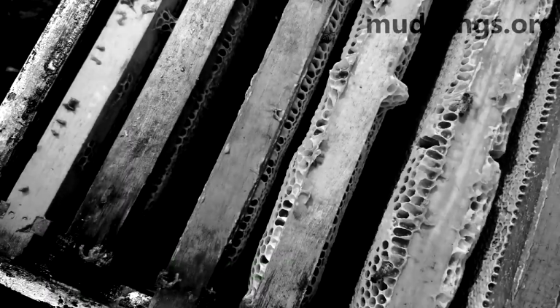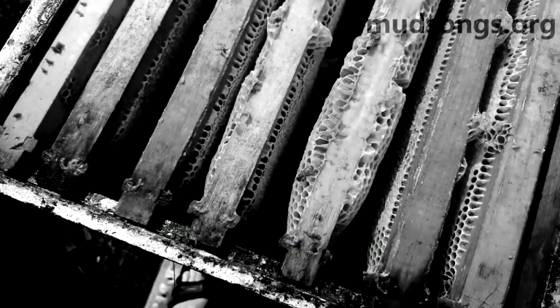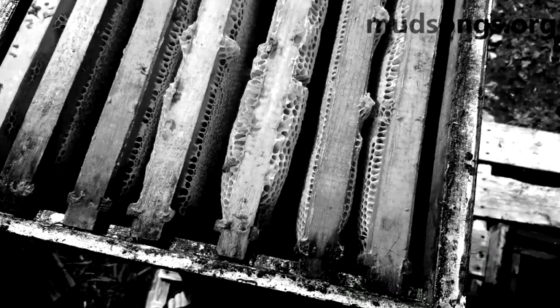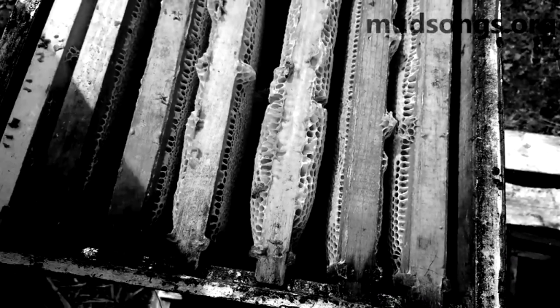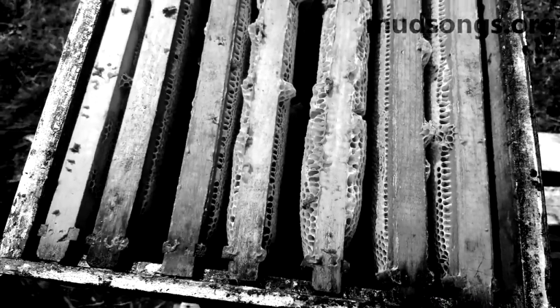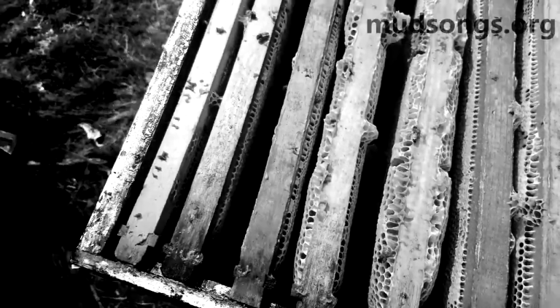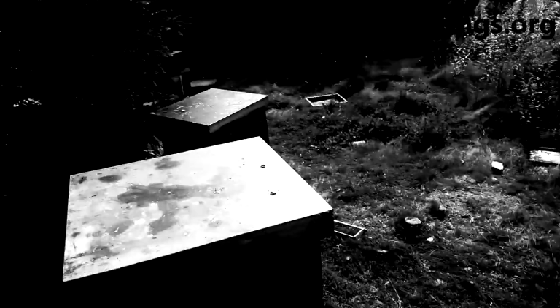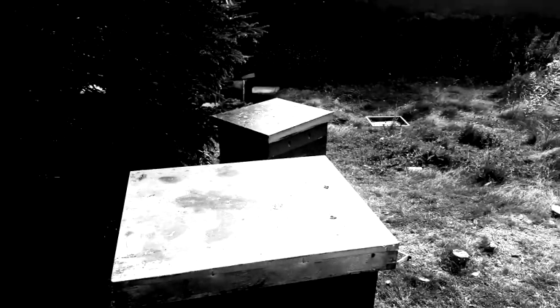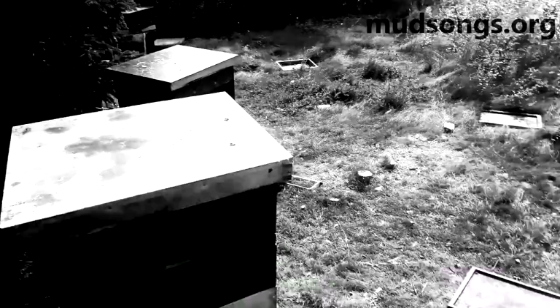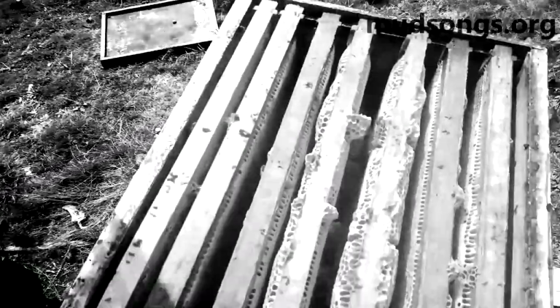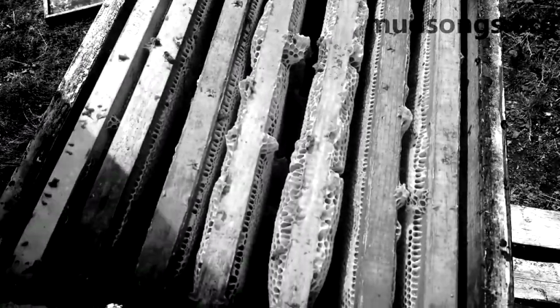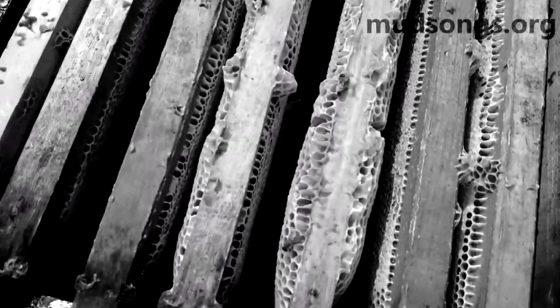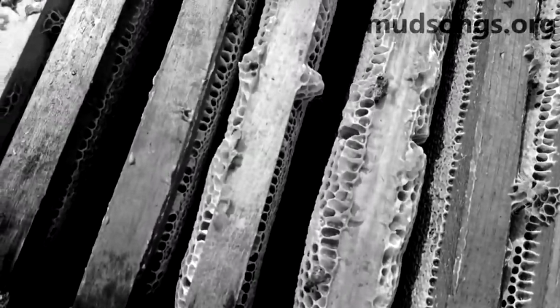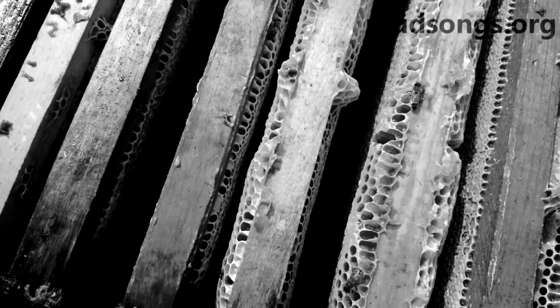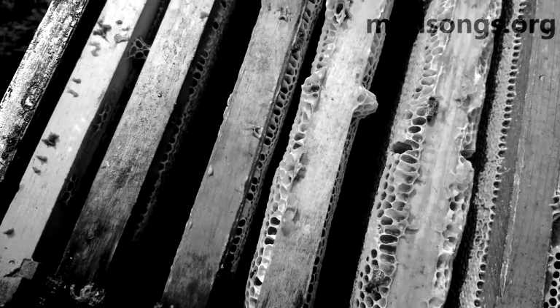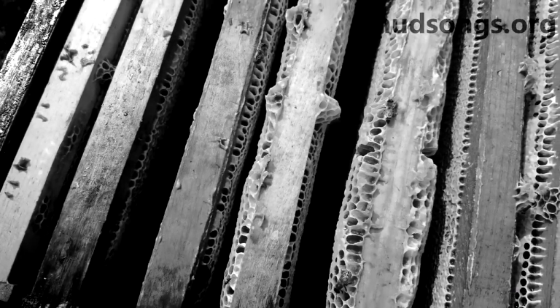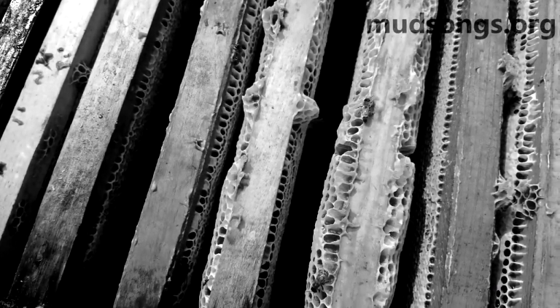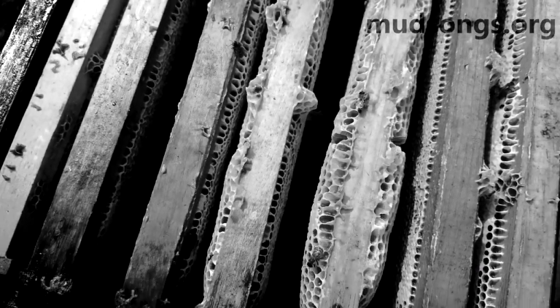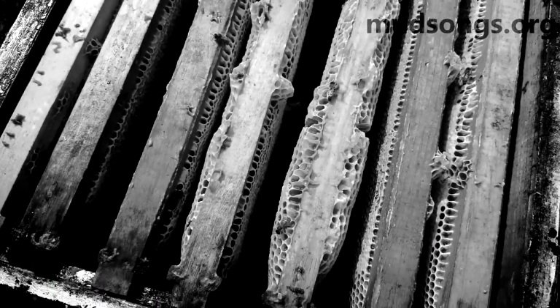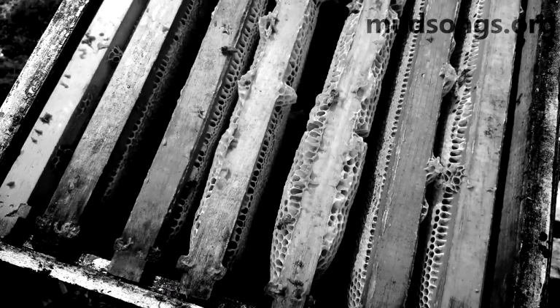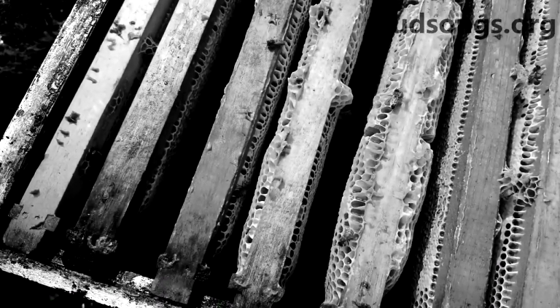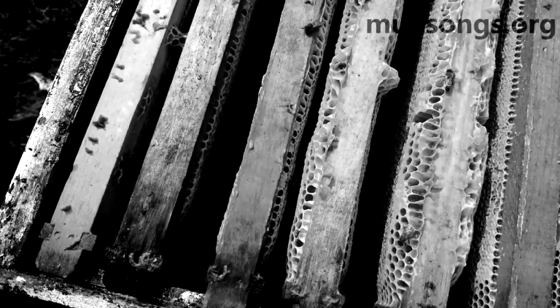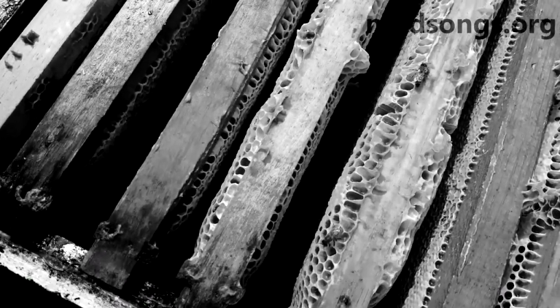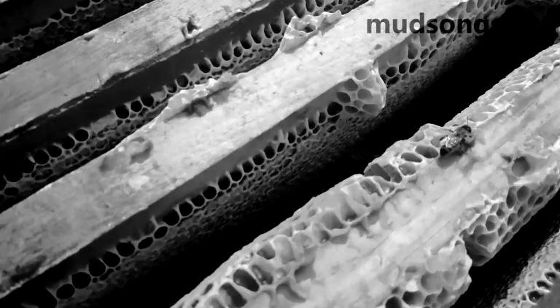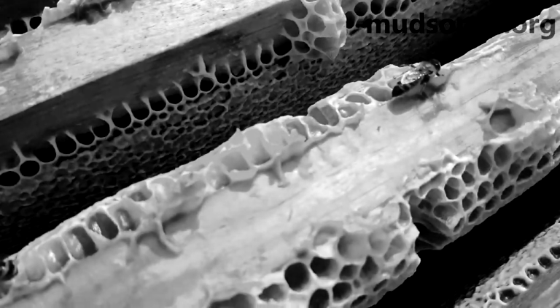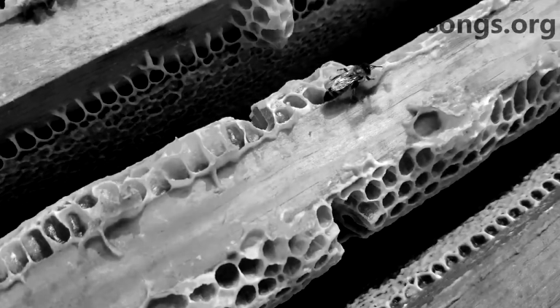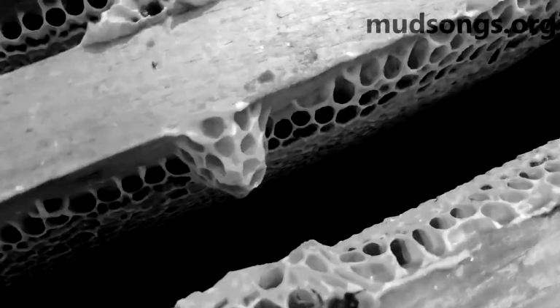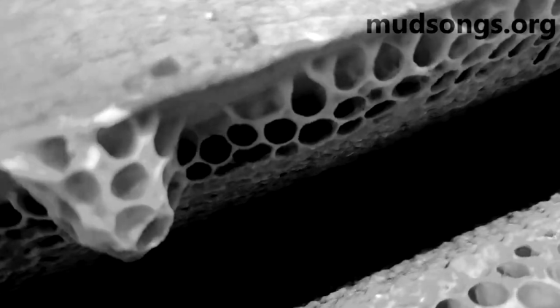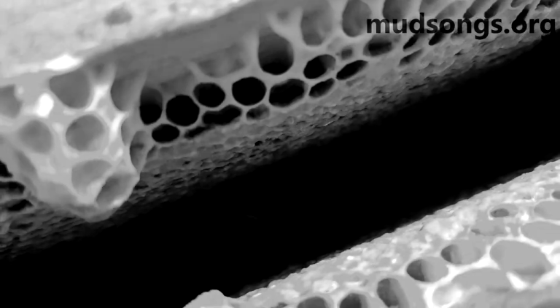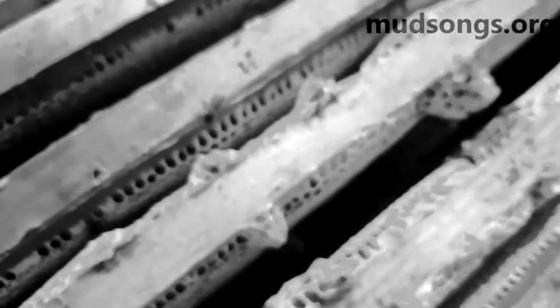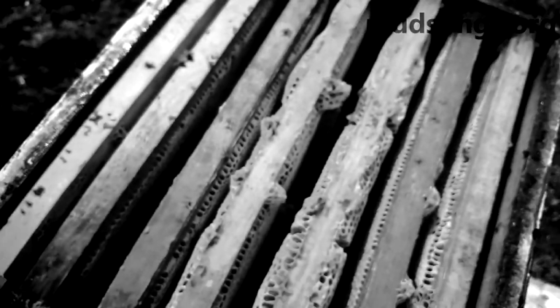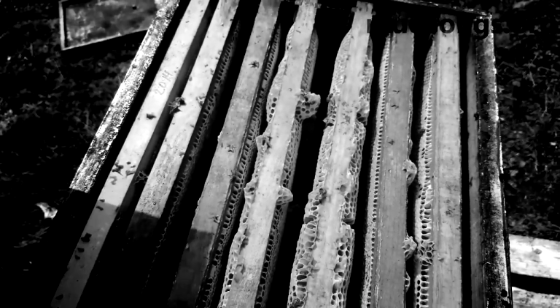Not all the bees do that. There's one over there that didn't leave the hive yet. Maybe the queen is in there, or maybe the brood is in there. But look at all that honey.